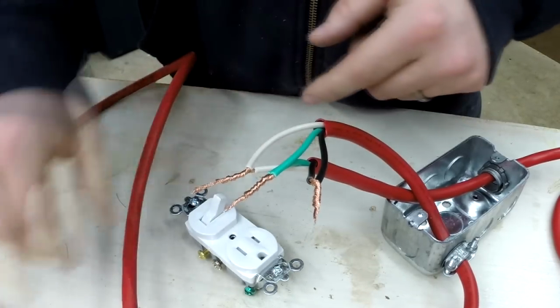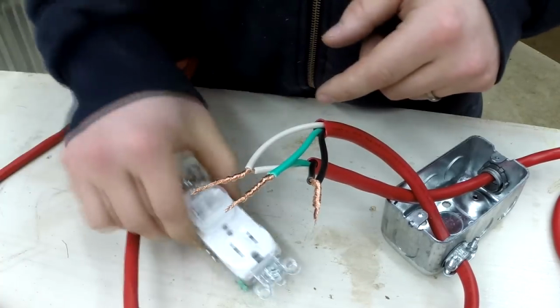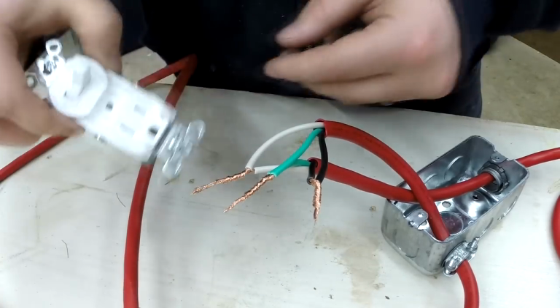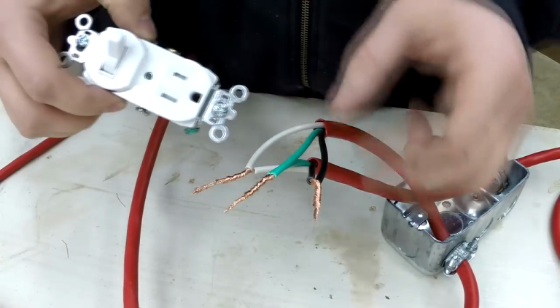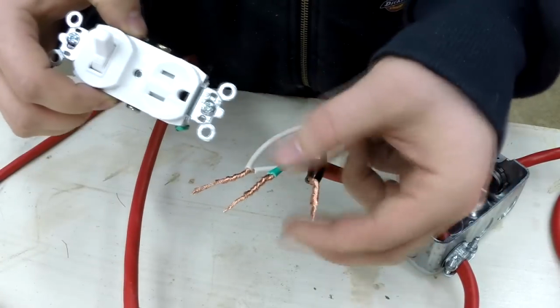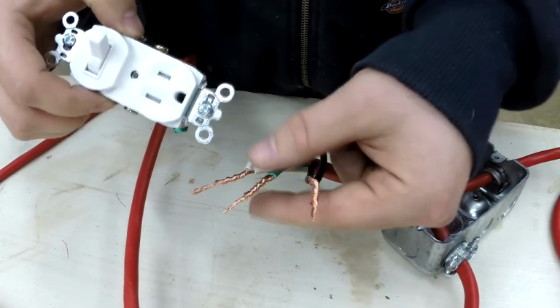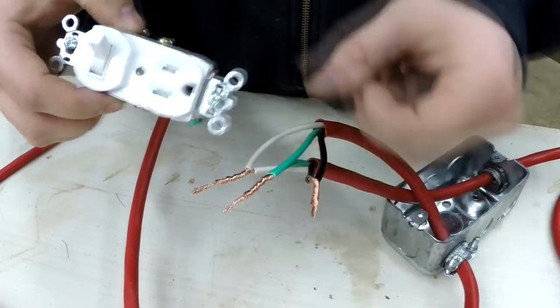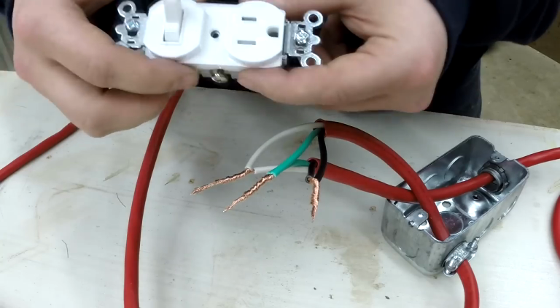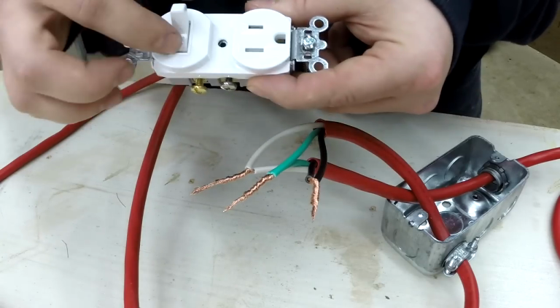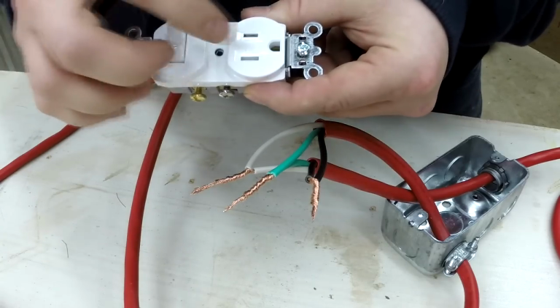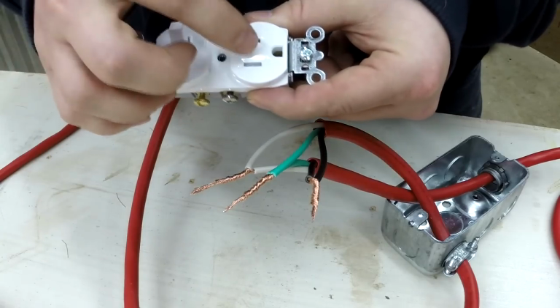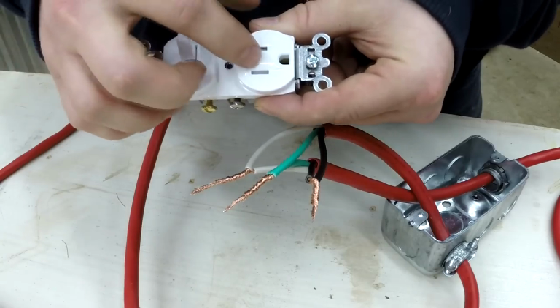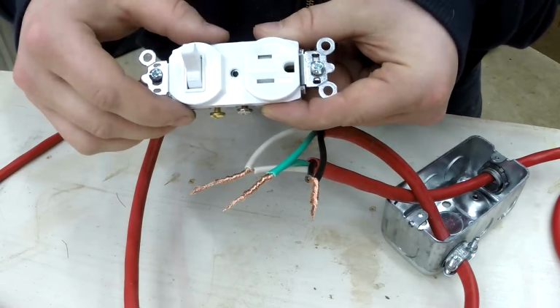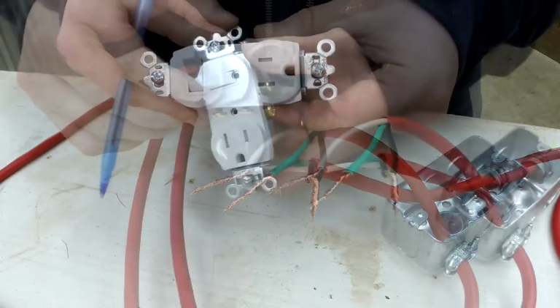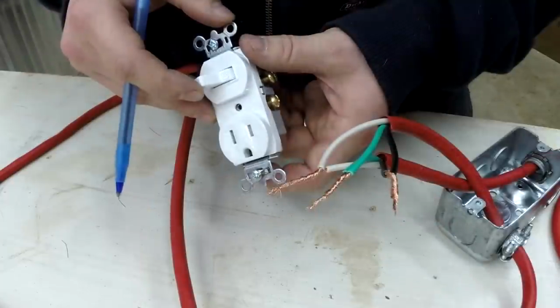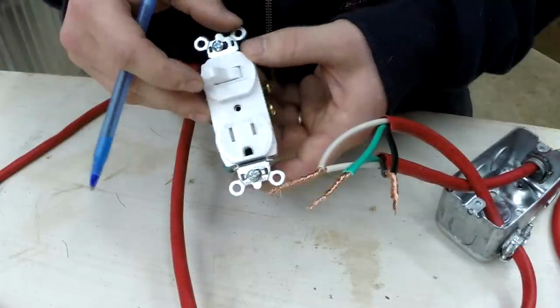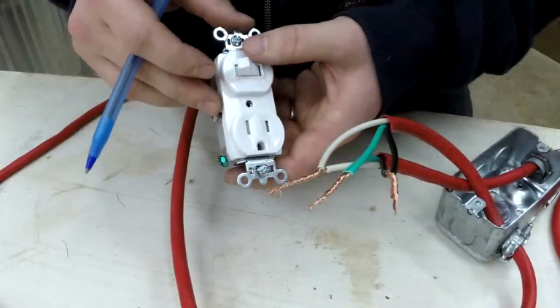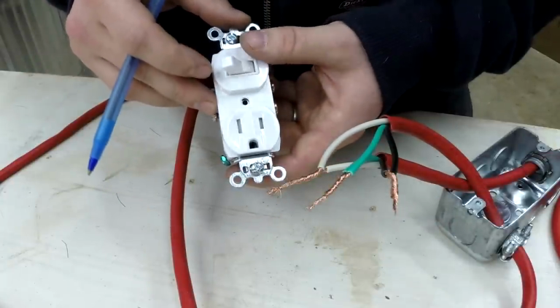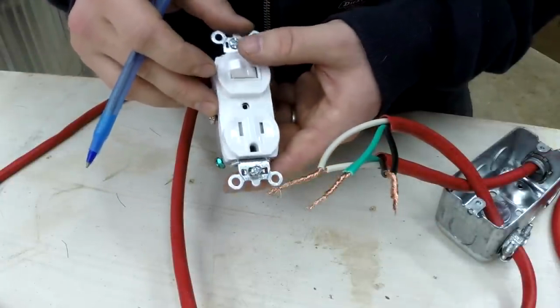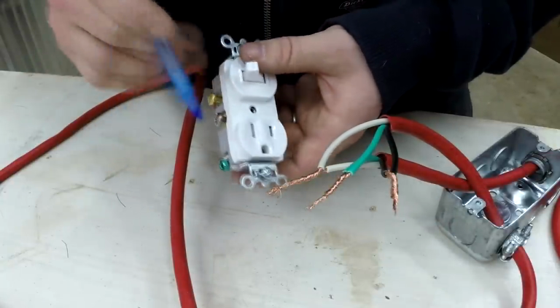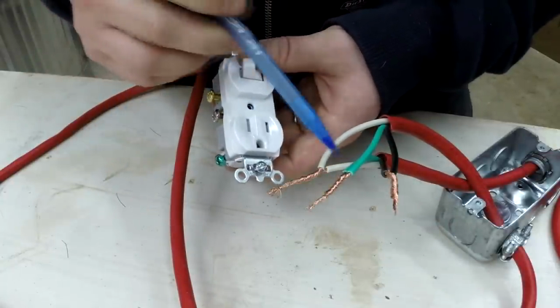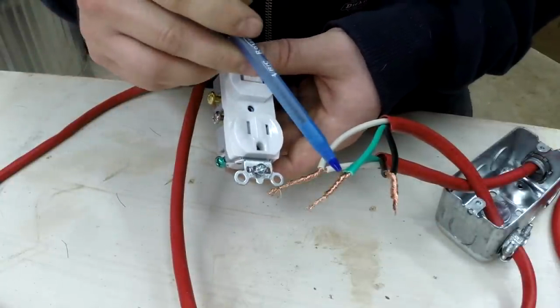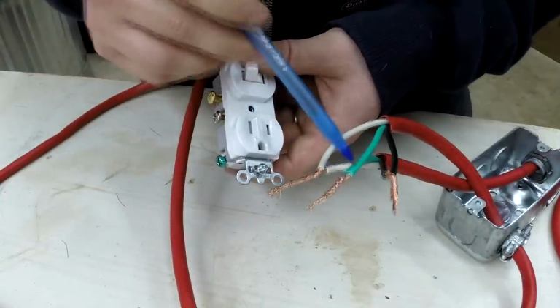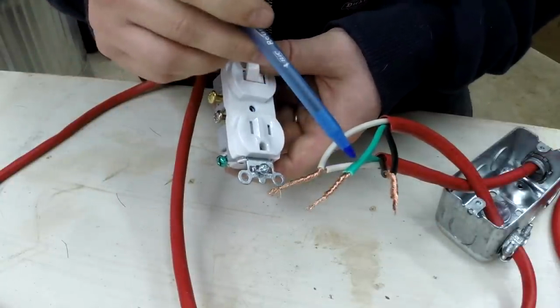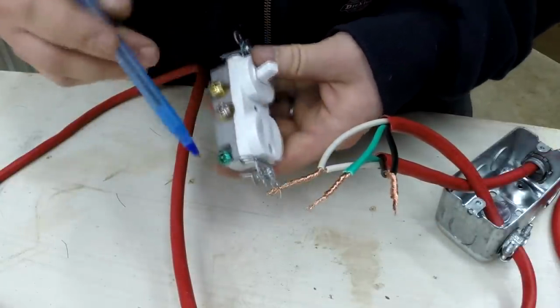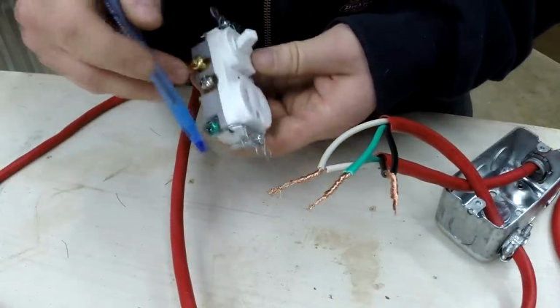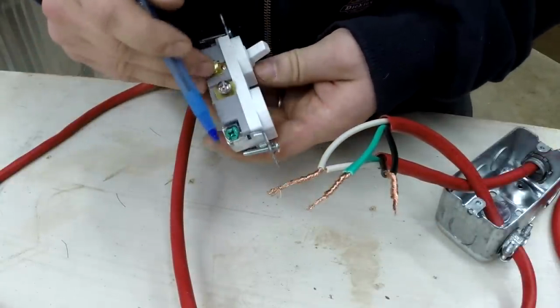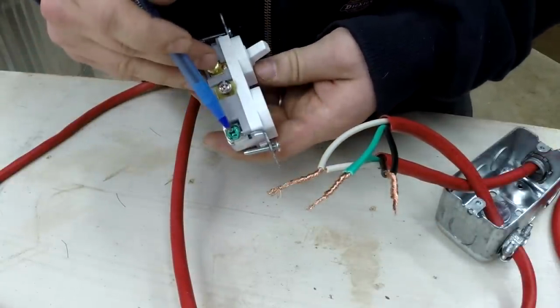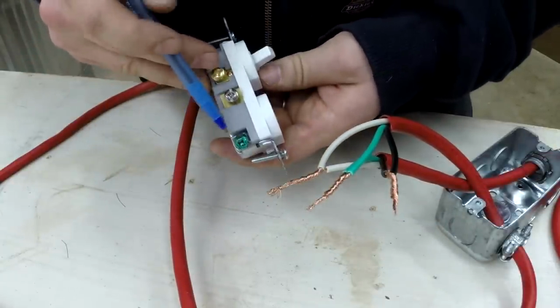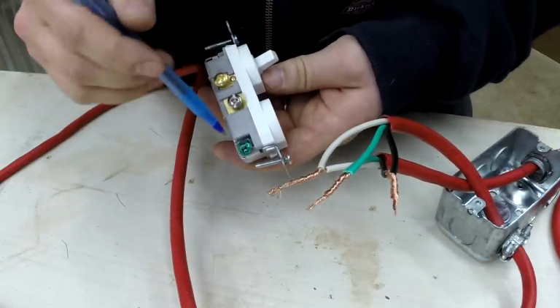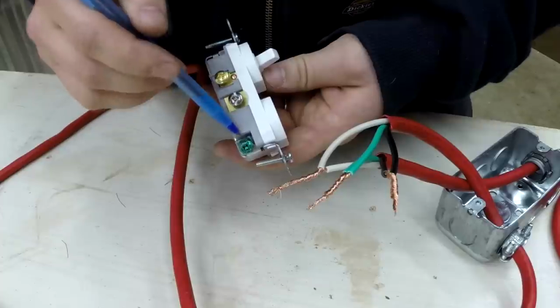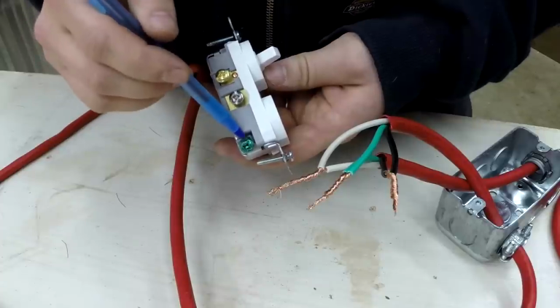This will allow me to hook up the wires so that this switch will control this receptacle. There are a couple different ways to hook this up. No matter what you do, the ground wire, or your green wire, goes to the ground screw — or in this case, the green screw.